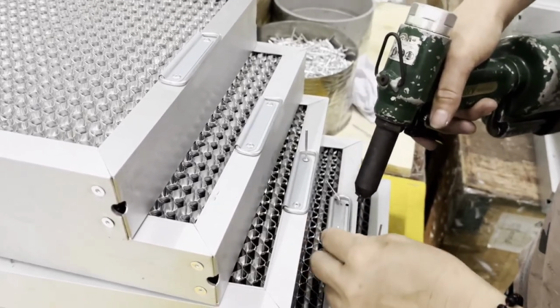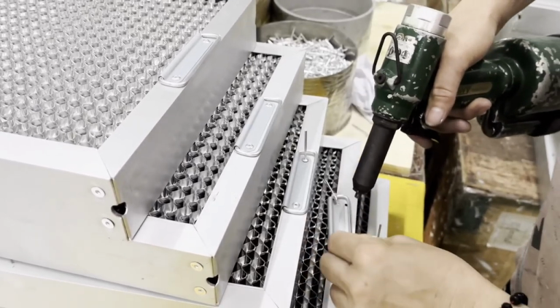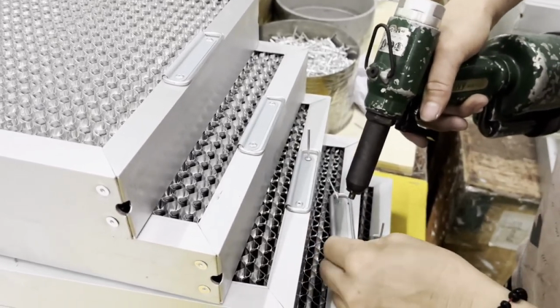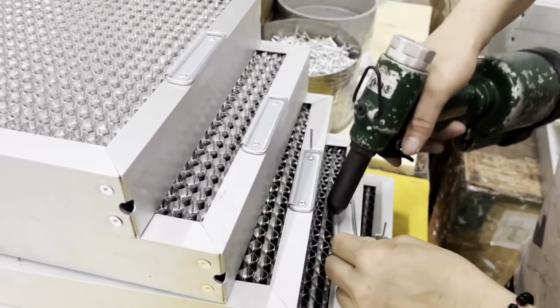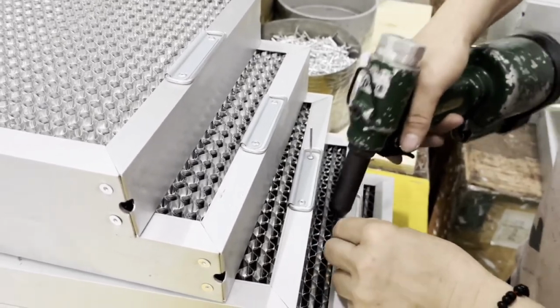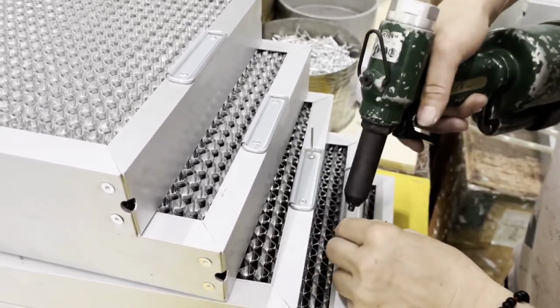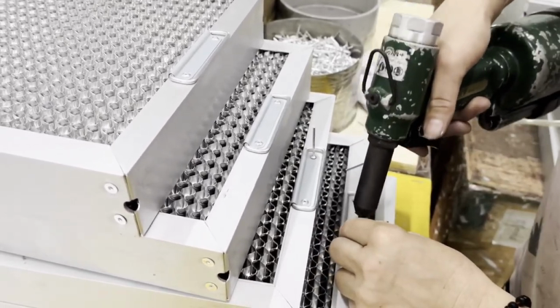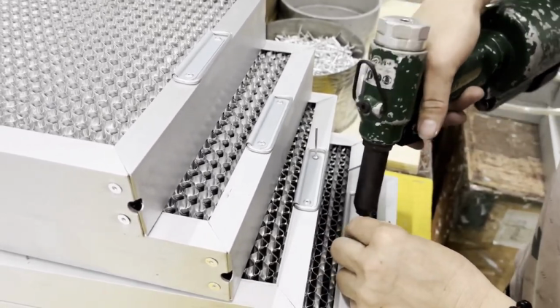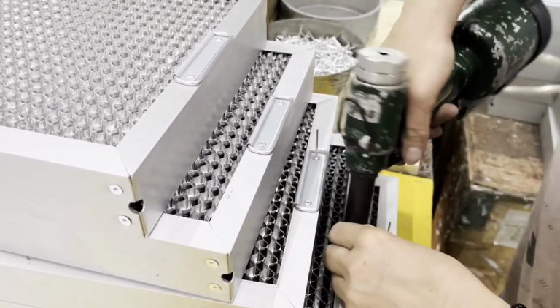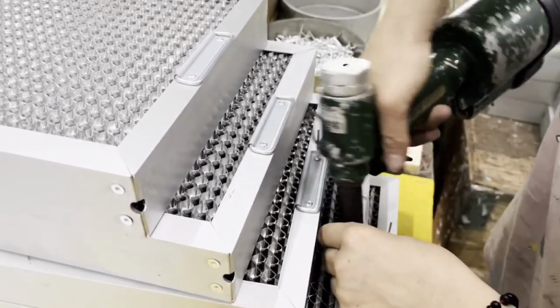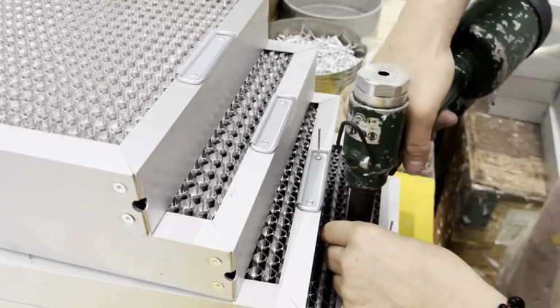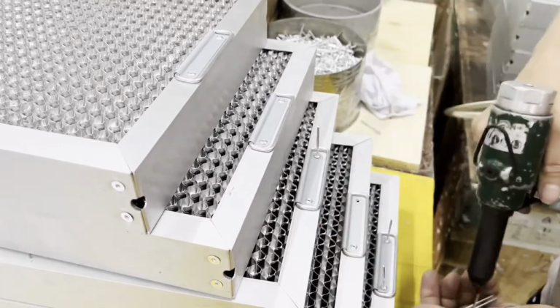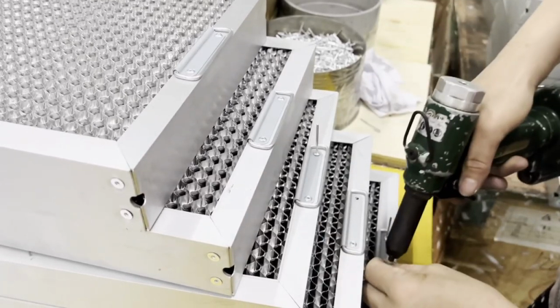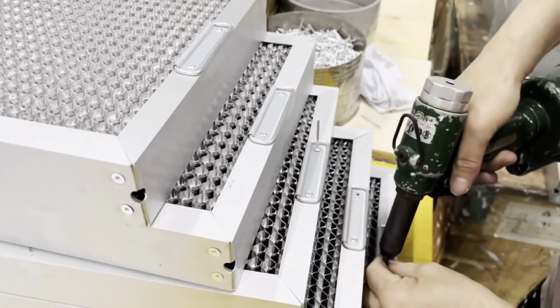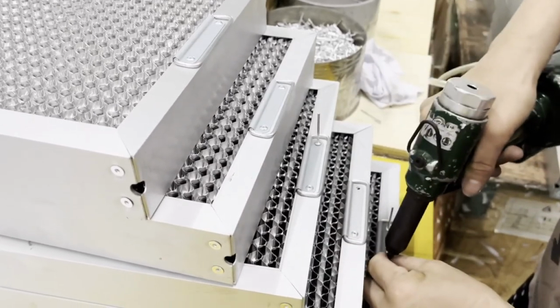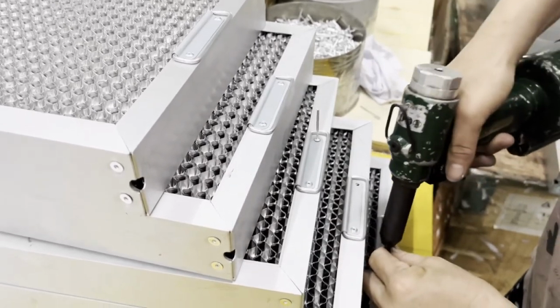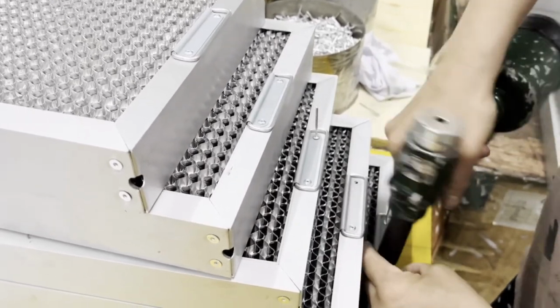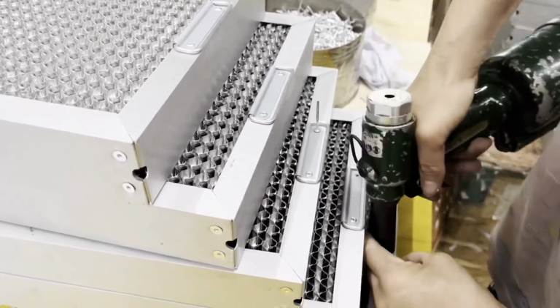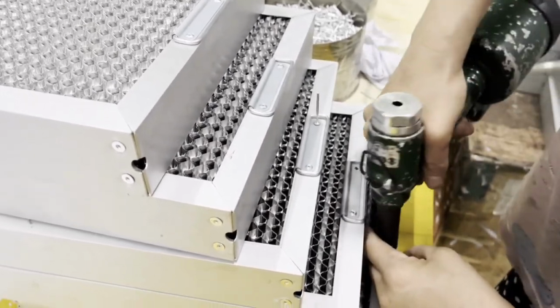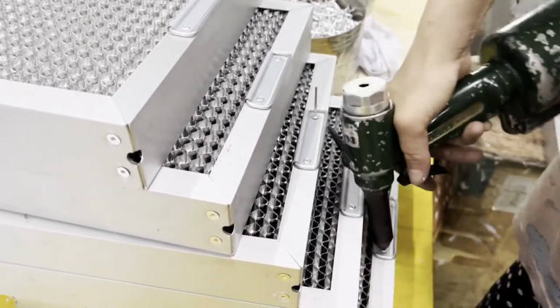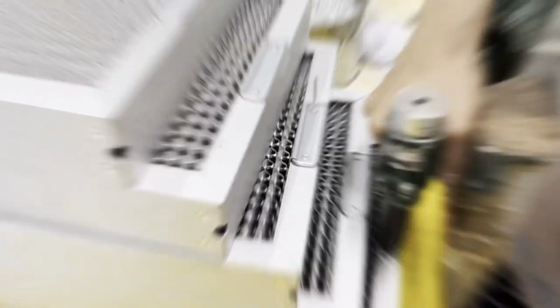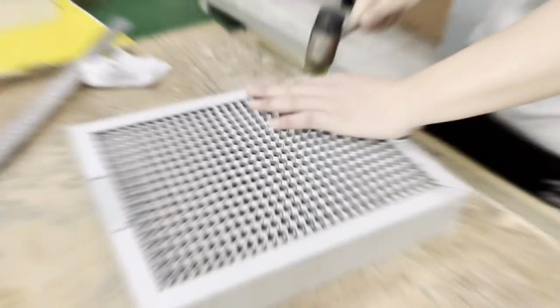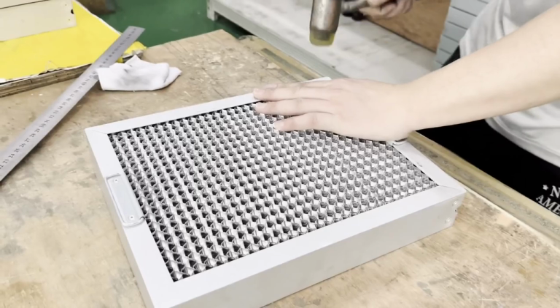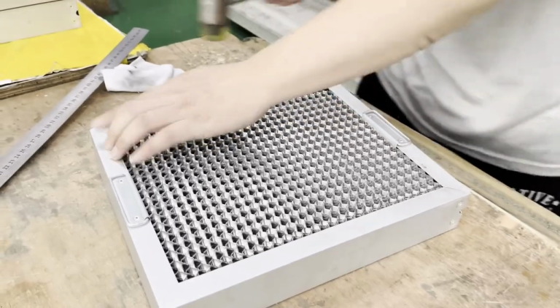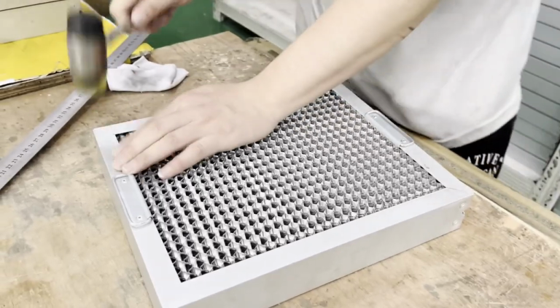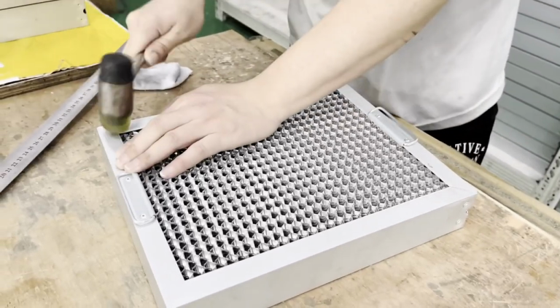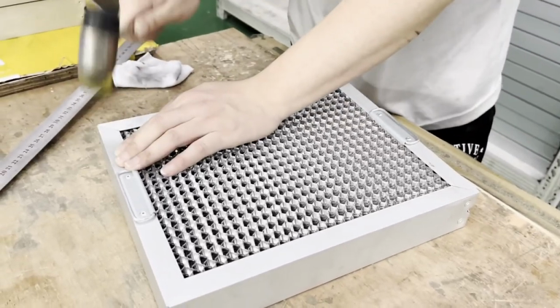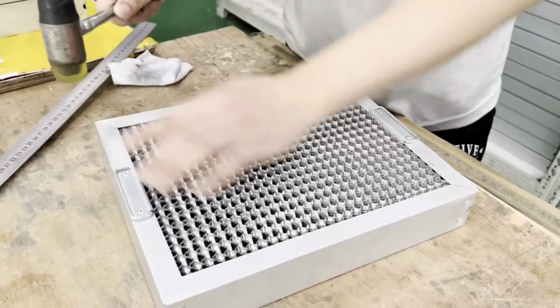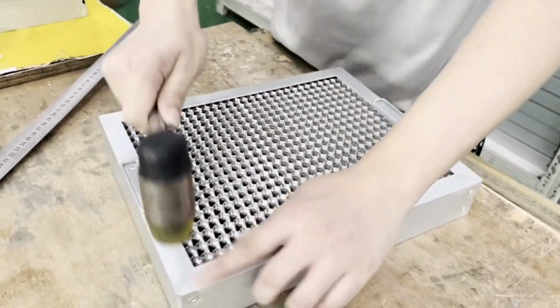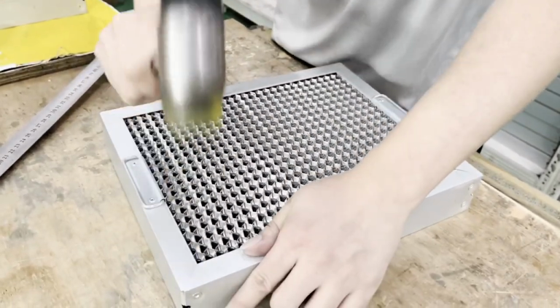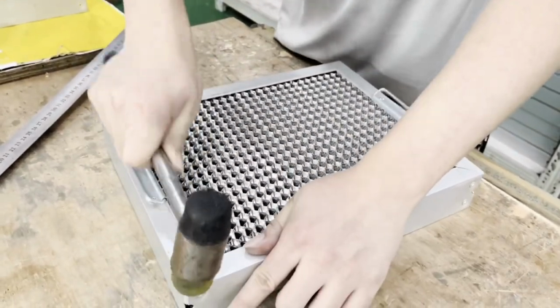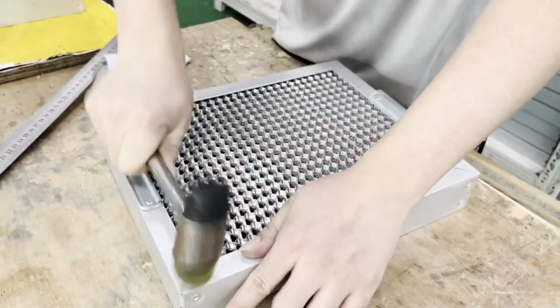It is usually suitable for commercial kitchen range hood equipment, electrostatic fume purifiers, industrial oil mist purifiers, and environmental engineering applications.